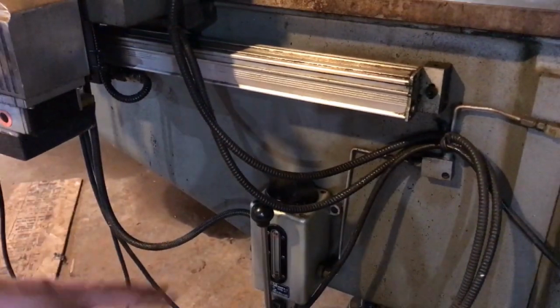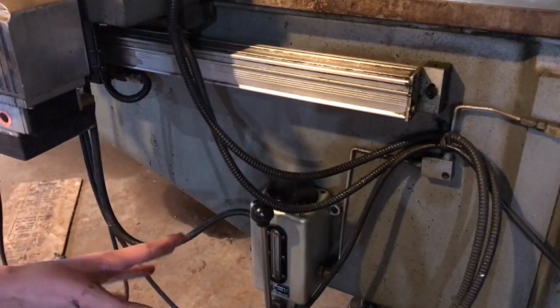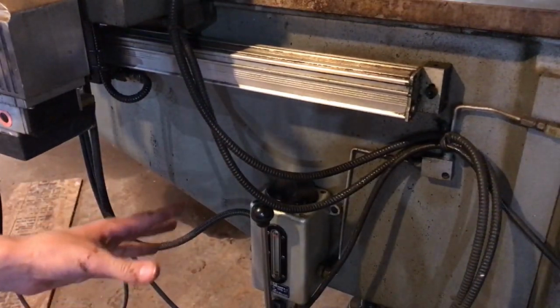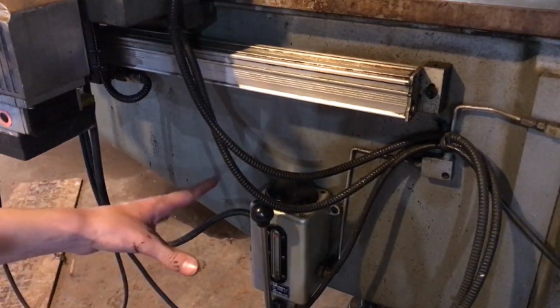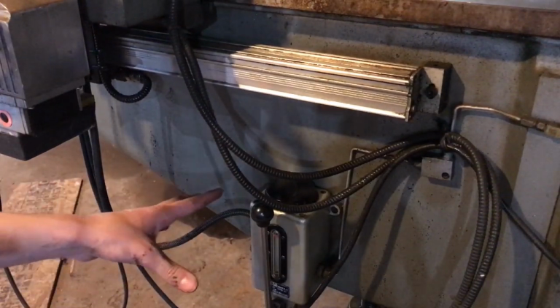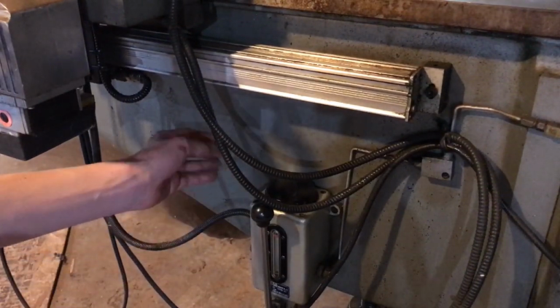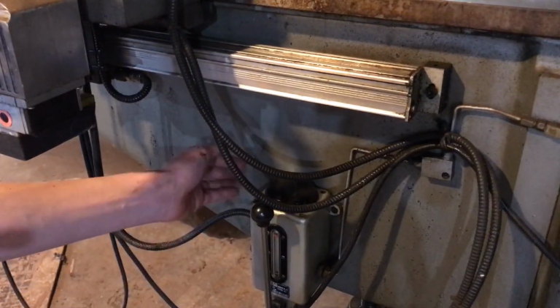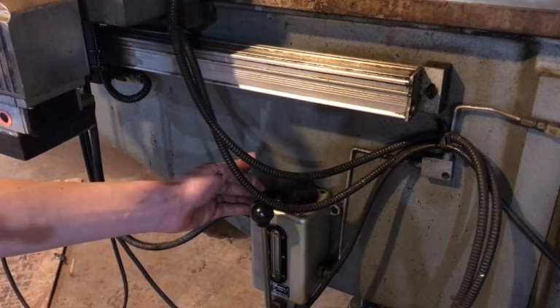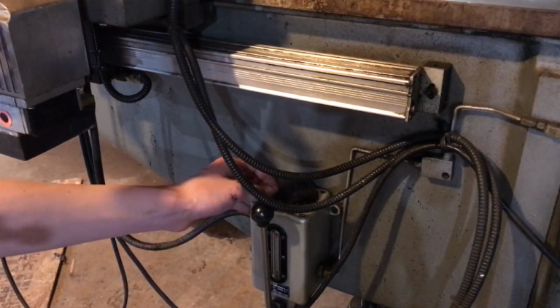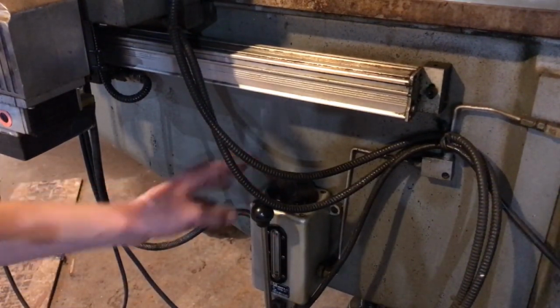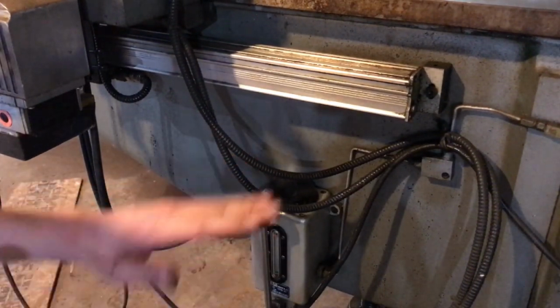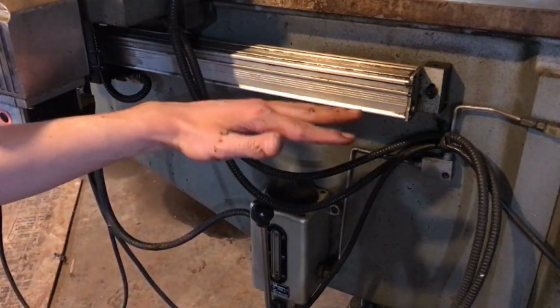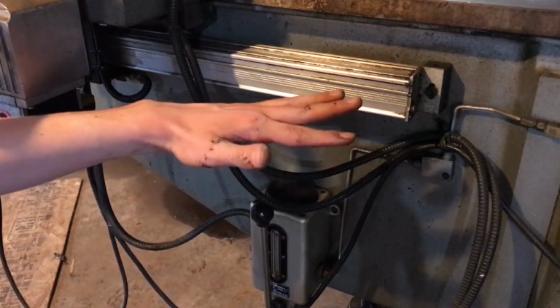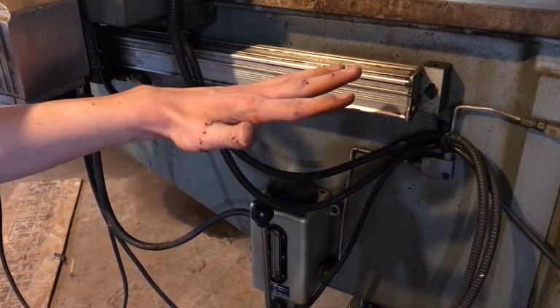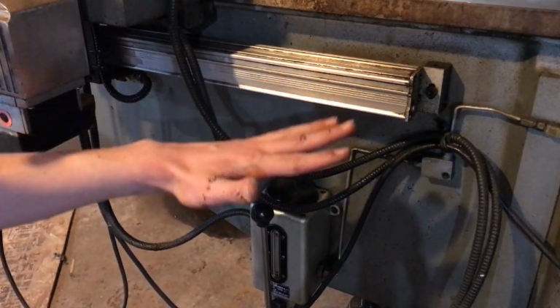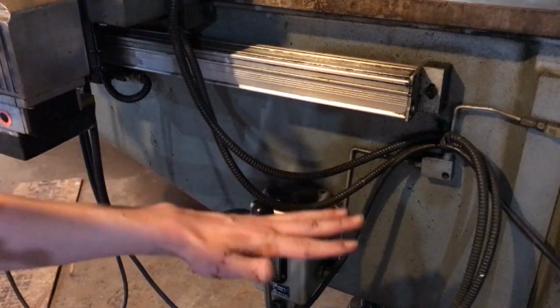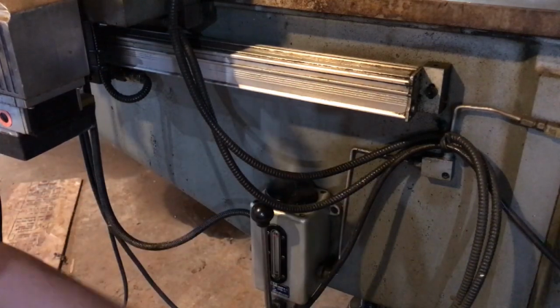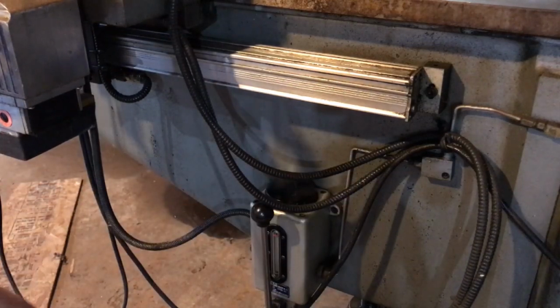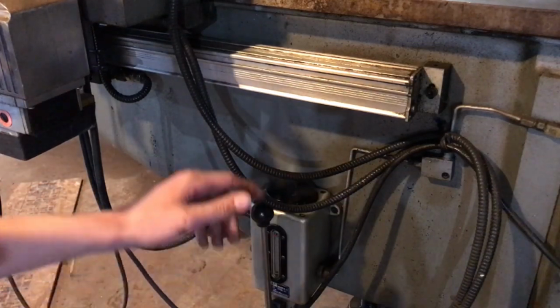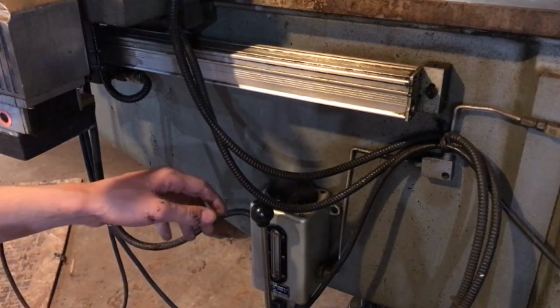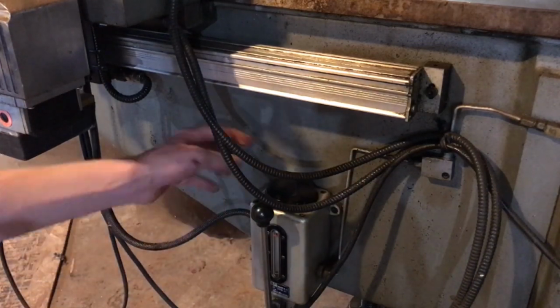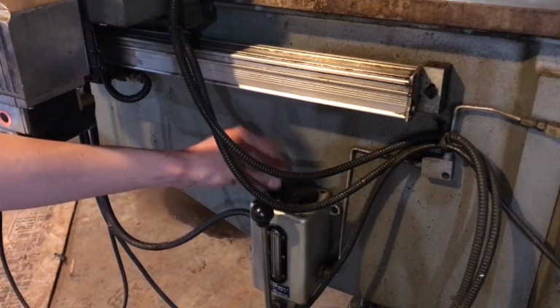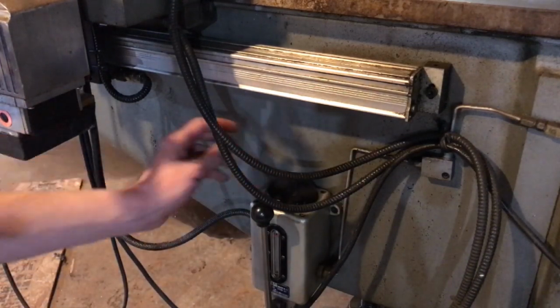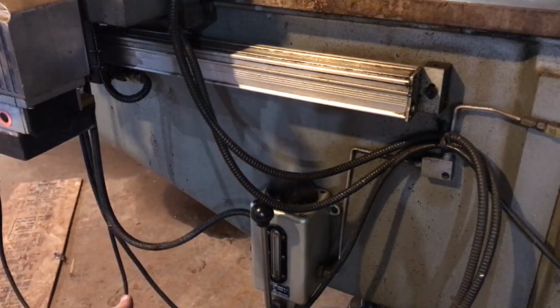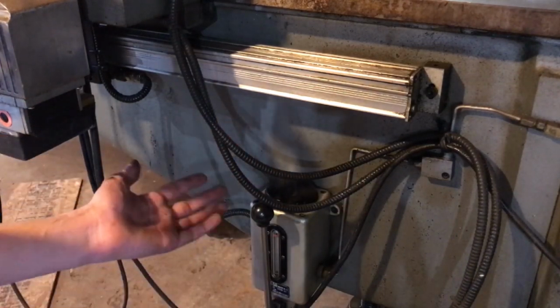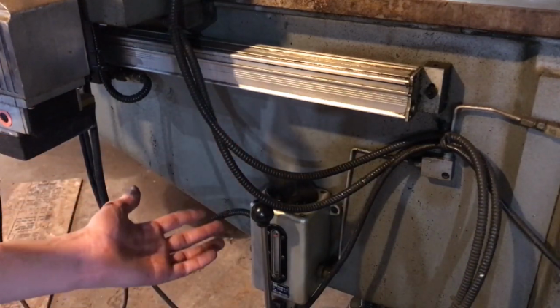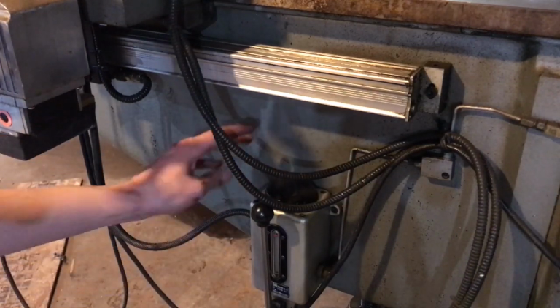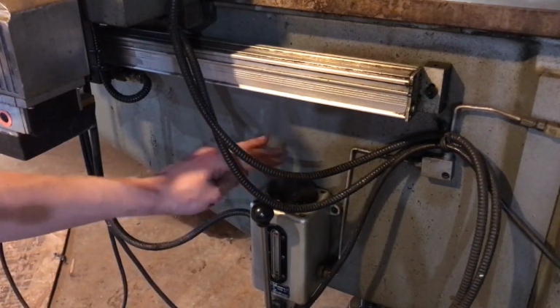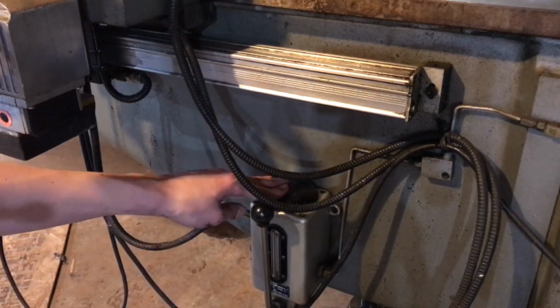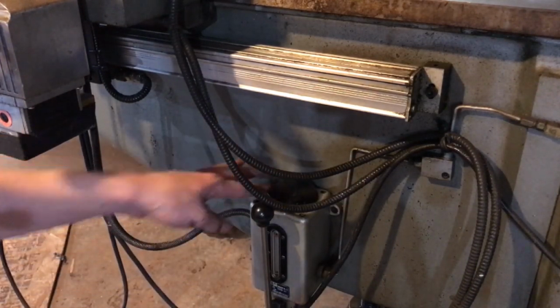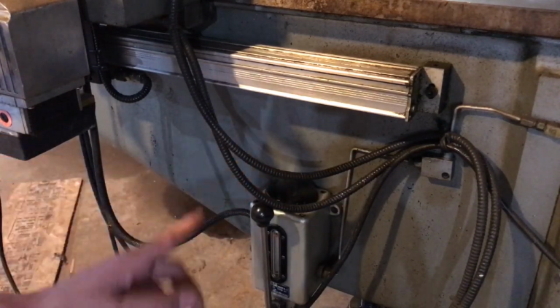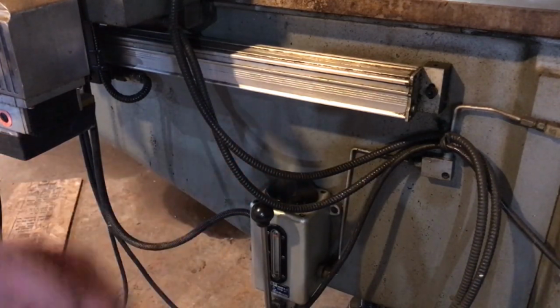I think the best way to put way lube in is we'll crank the Z axis all the way down again so it's nice and low — then we can pour it in better. So let's do that.